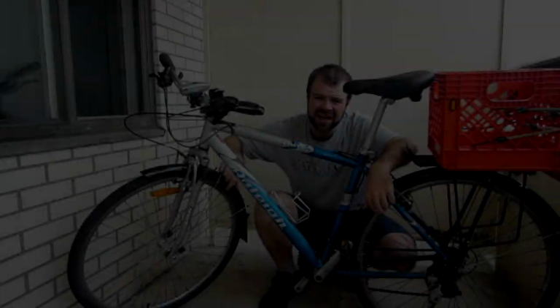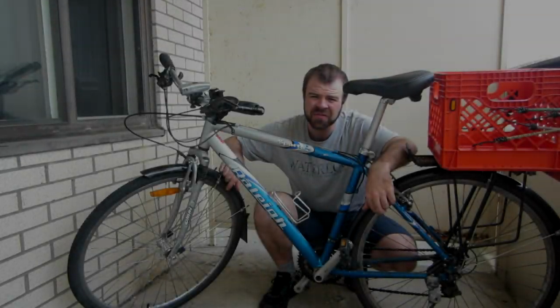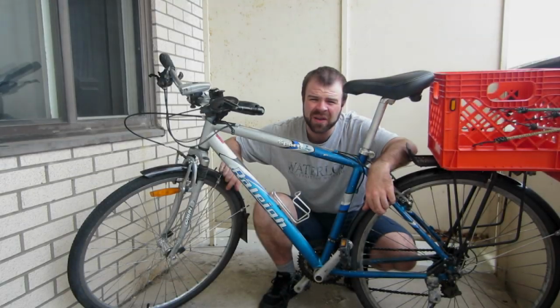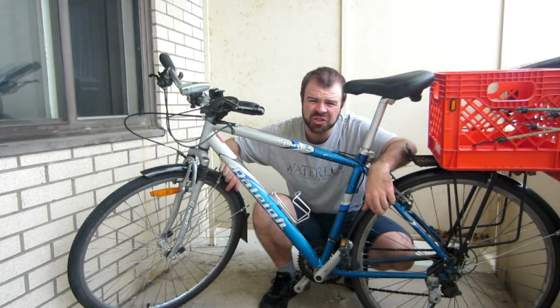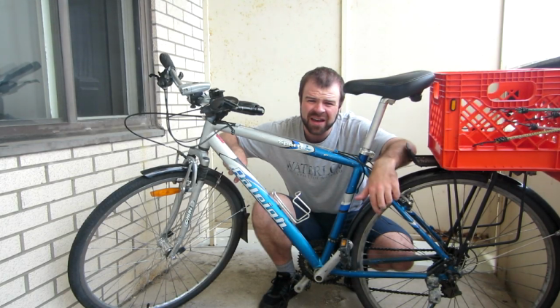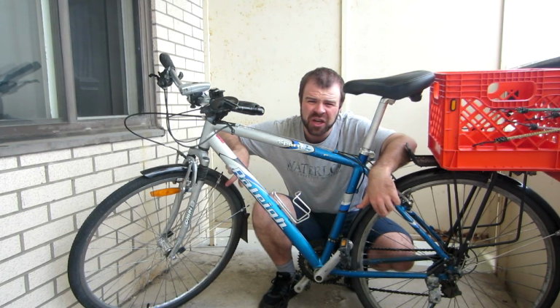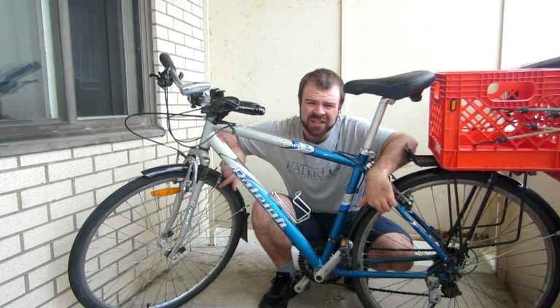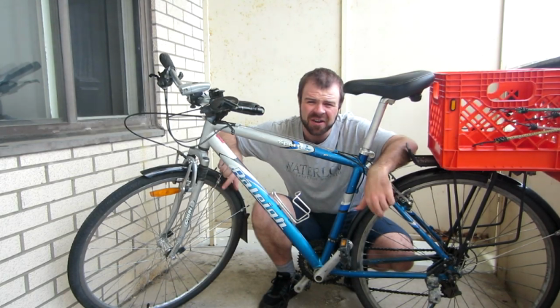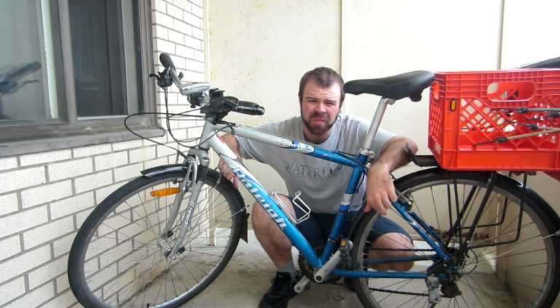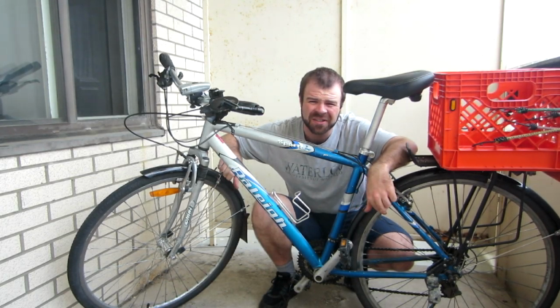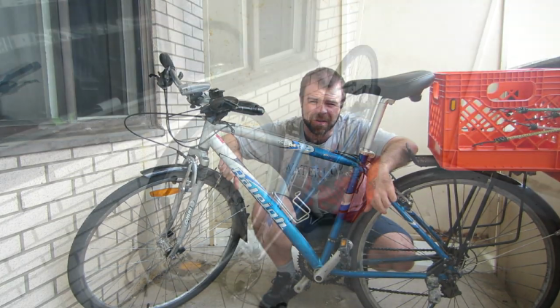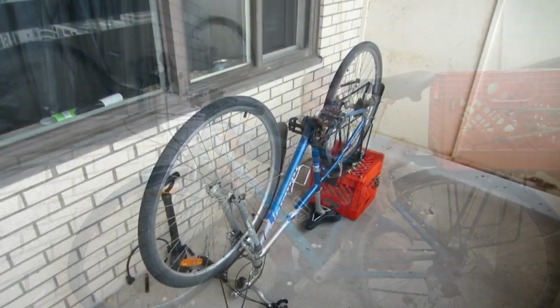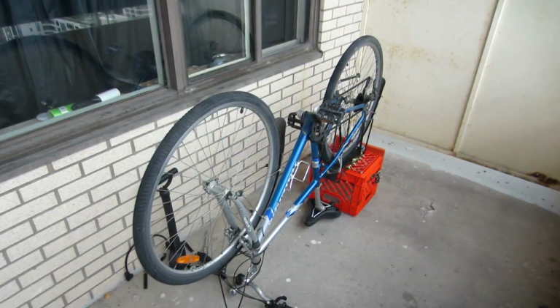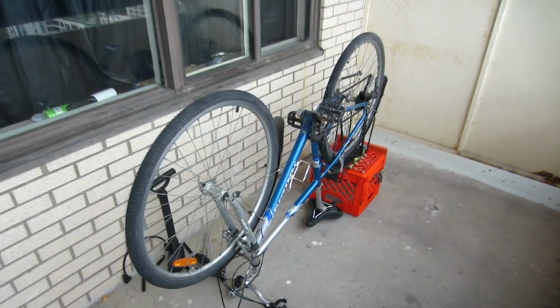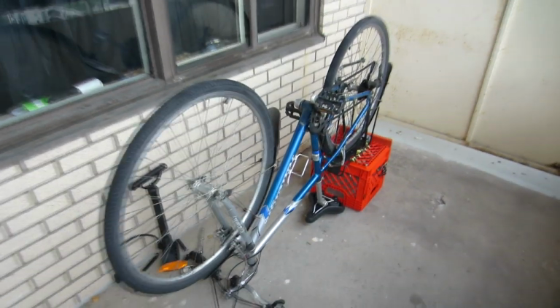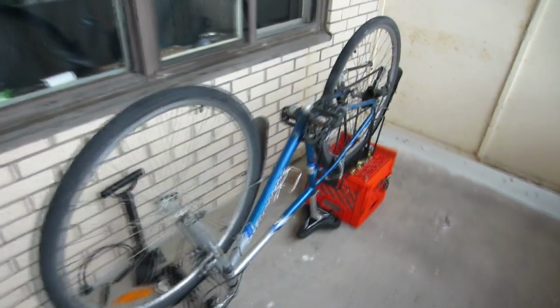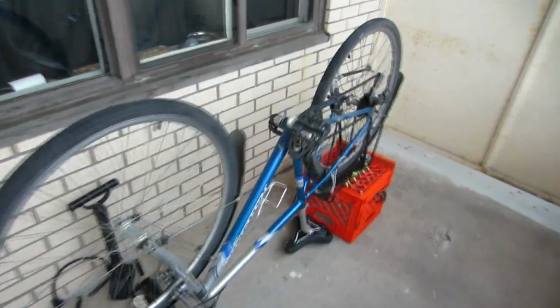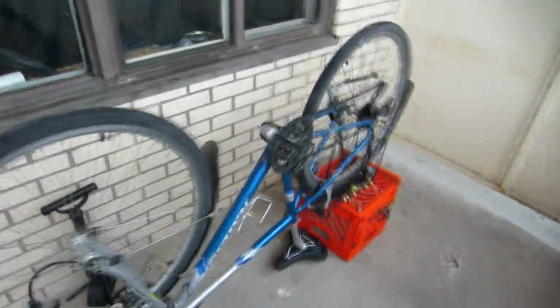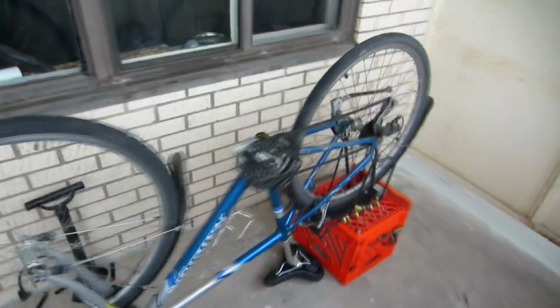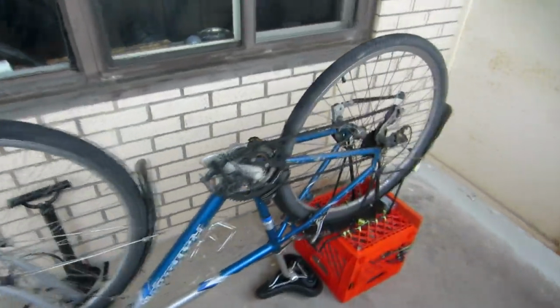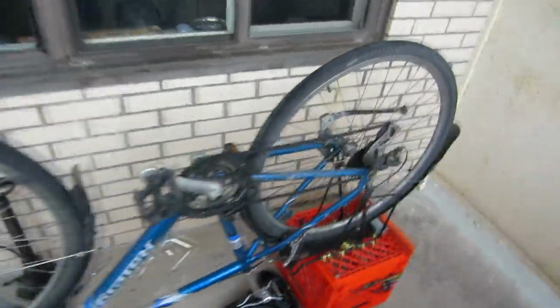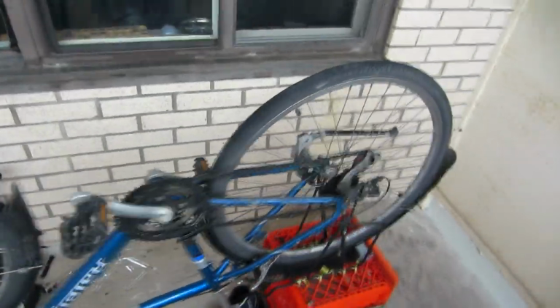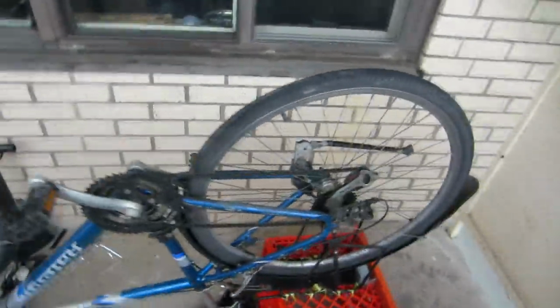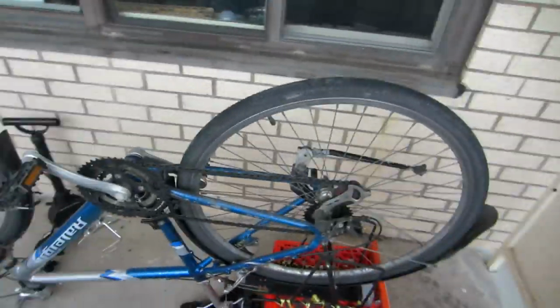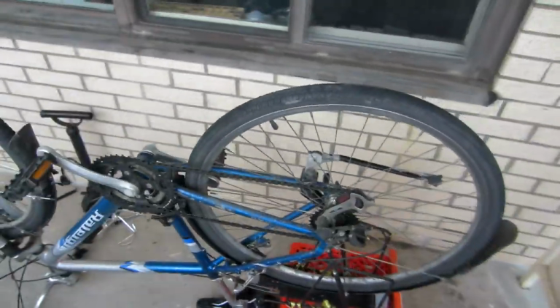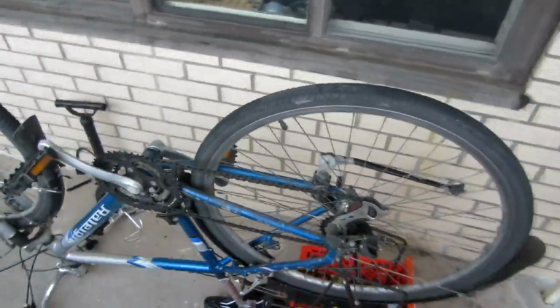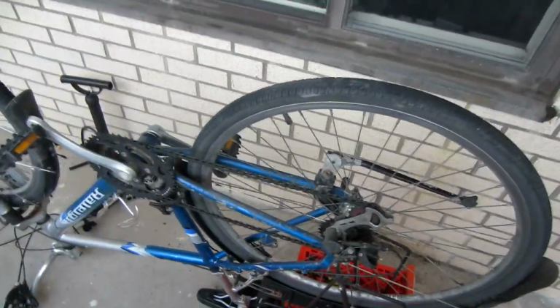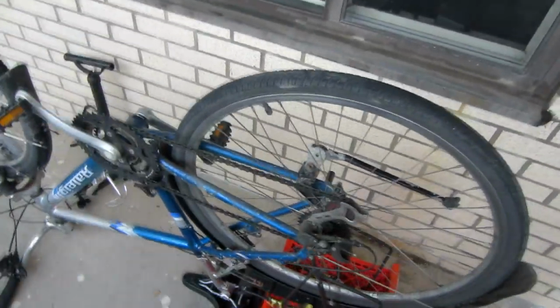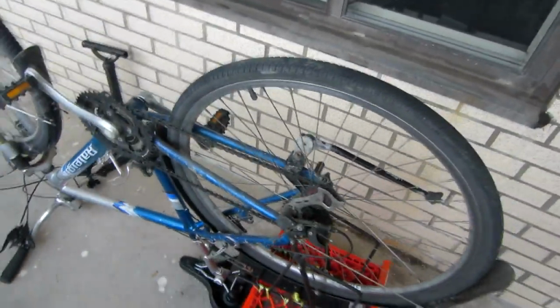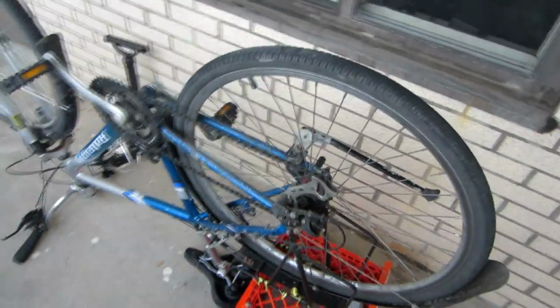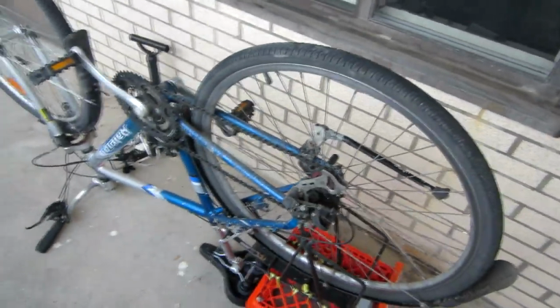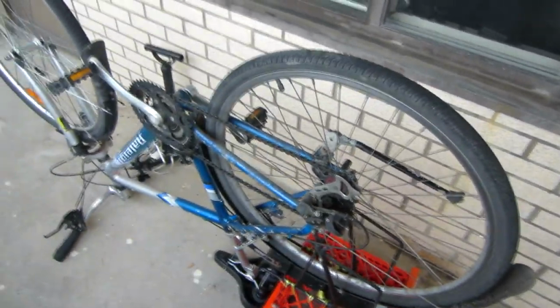In this video I'm going to show you how to change the tires on a bicycle. This is the bike that I use for riding back and forth to work every day, so it does get a fair bit of distance on it quite regularly.